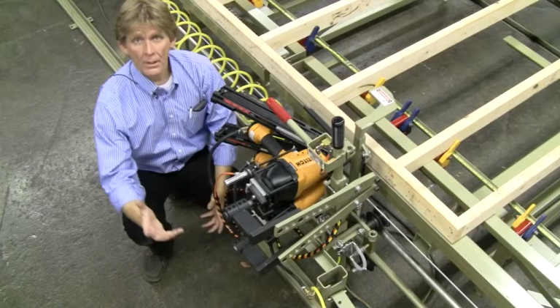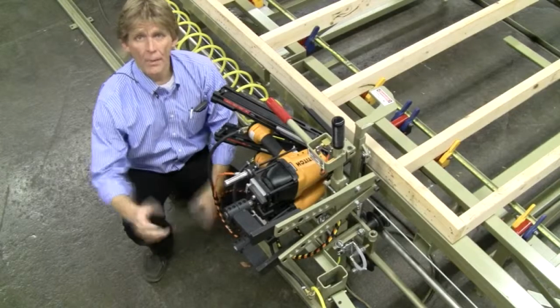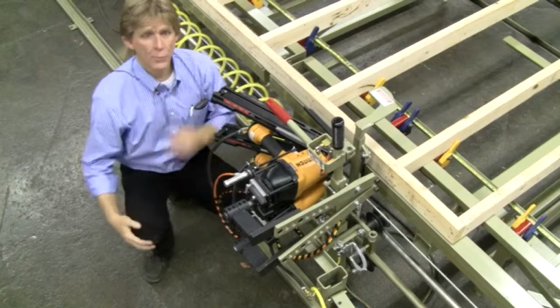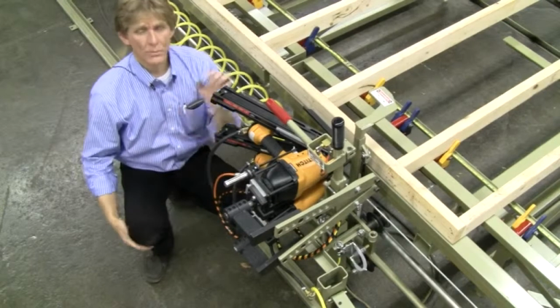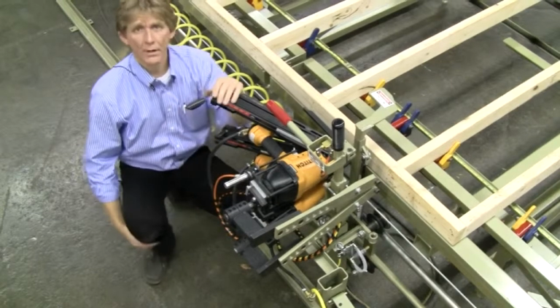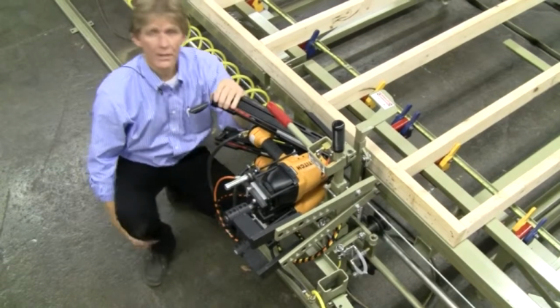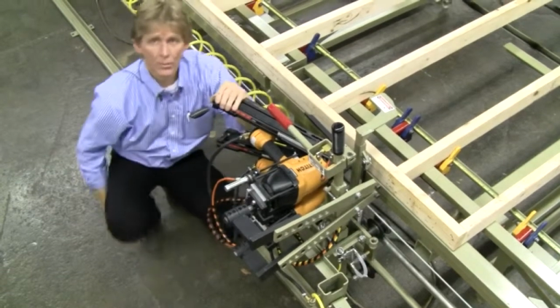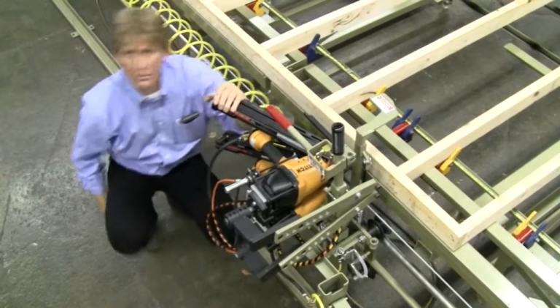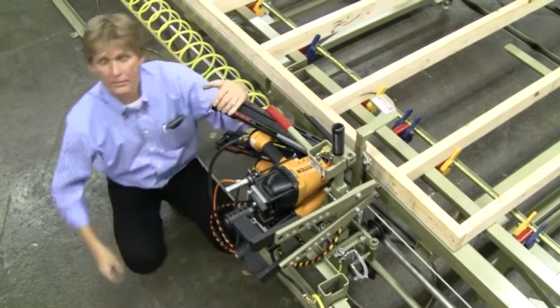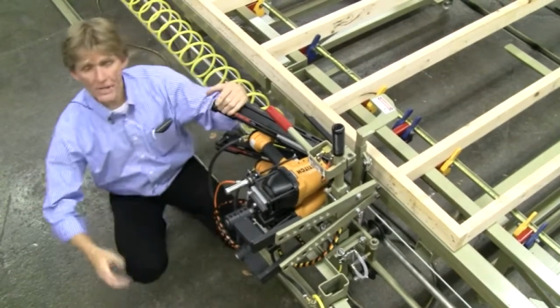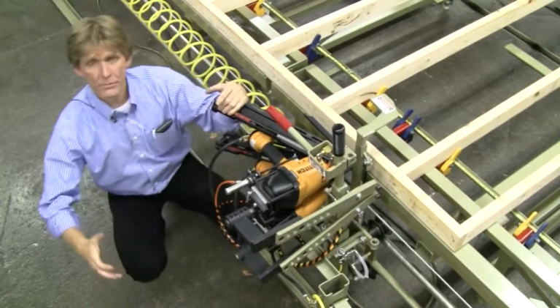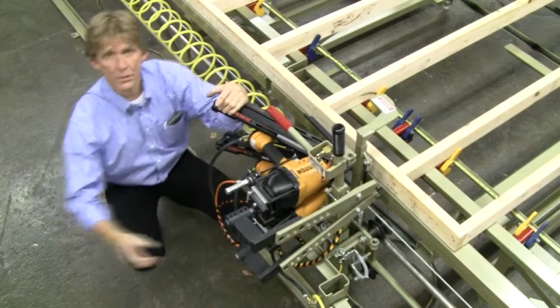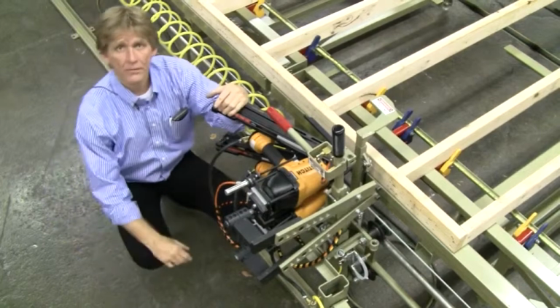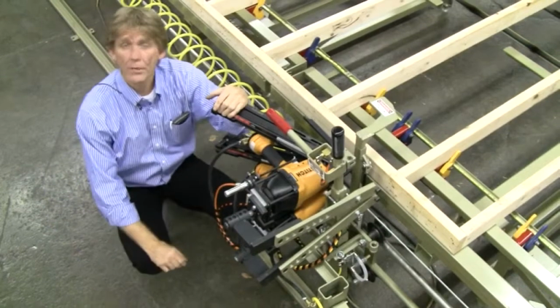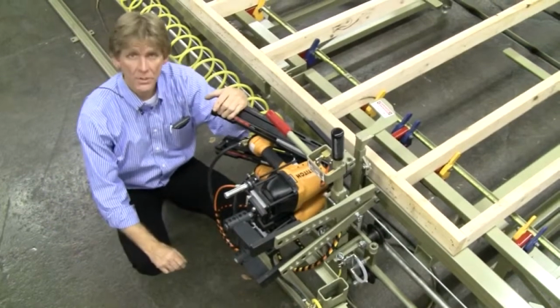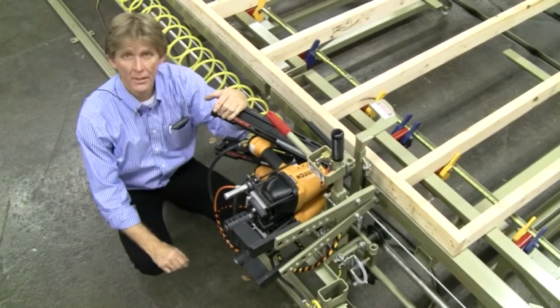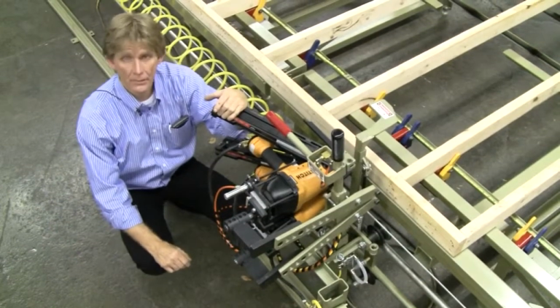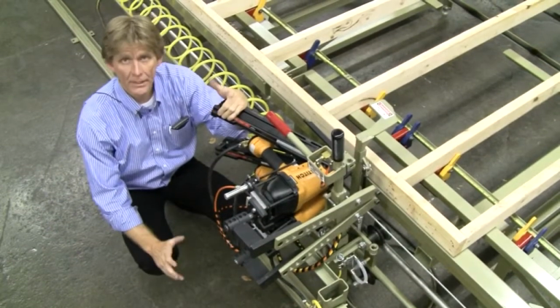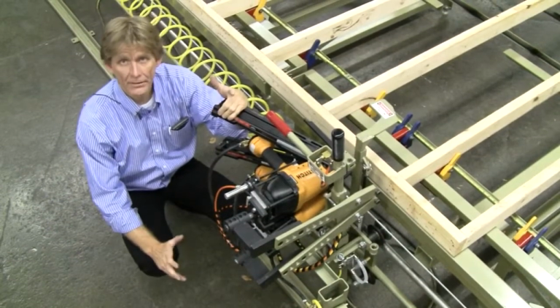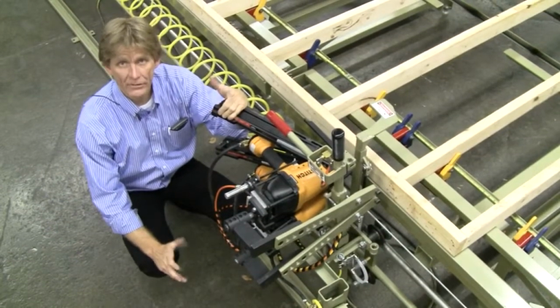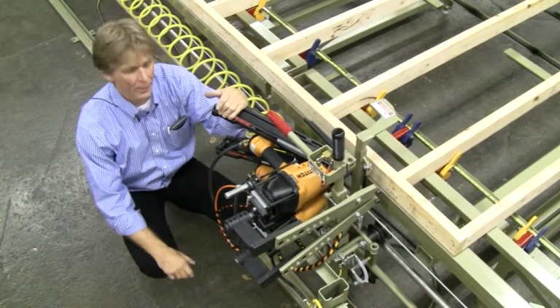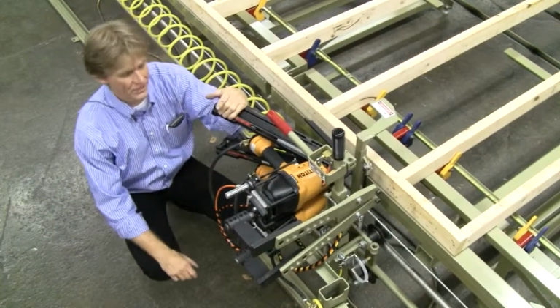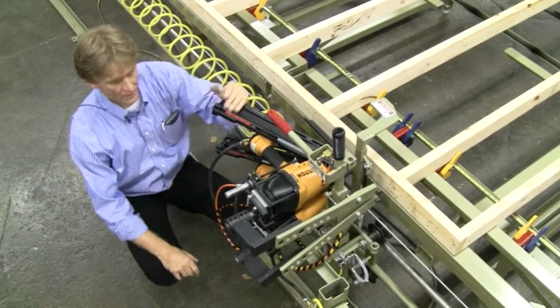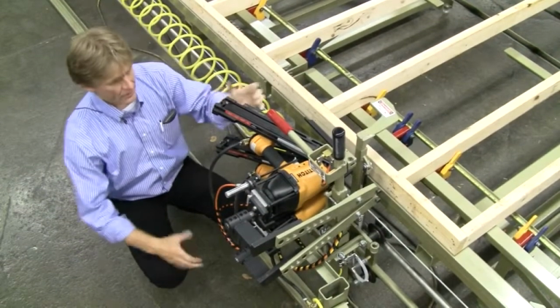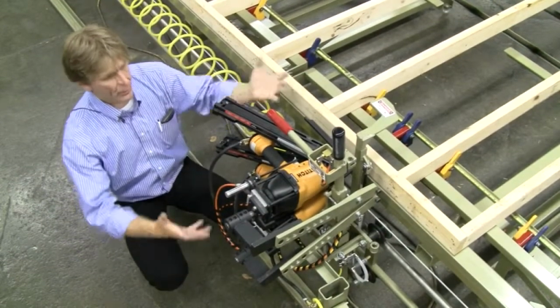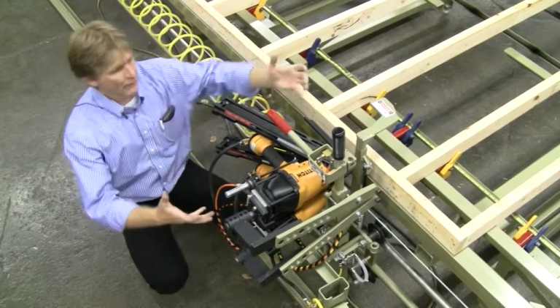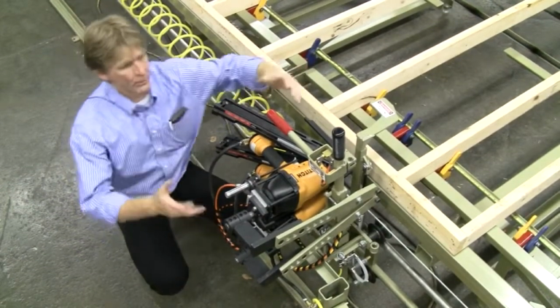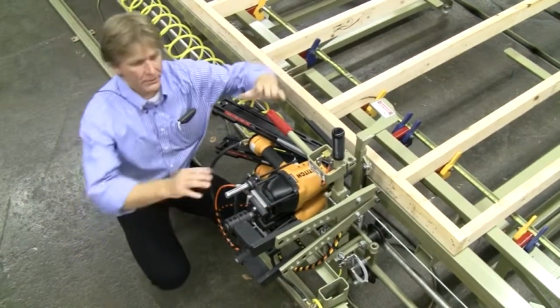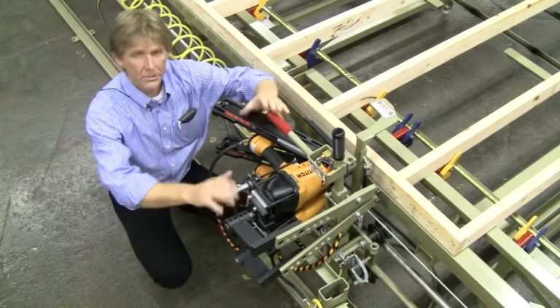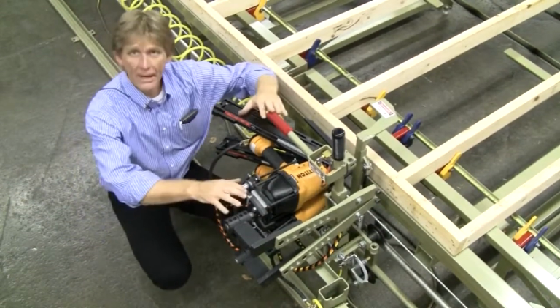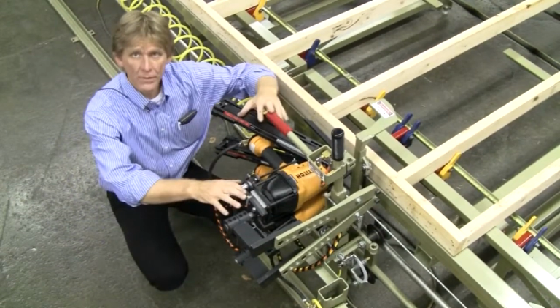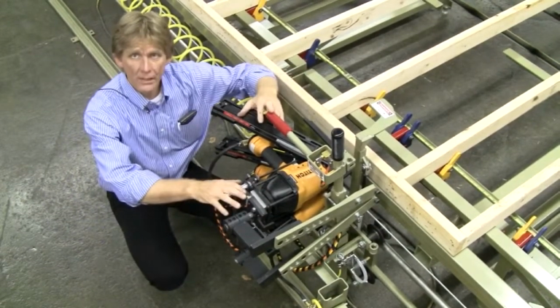Hello, my name is Russ Merrick. I'd like to welcome you to the manufacturing facility of Merrick Machine Company located here in Albany, Nebraska. Today we have for you this is the manual dolly.